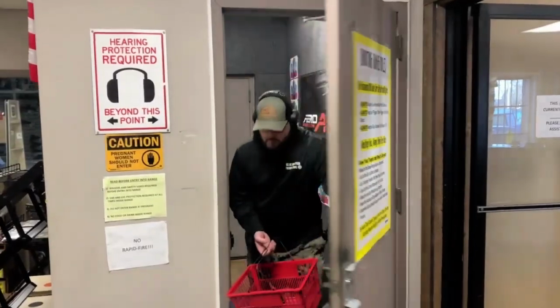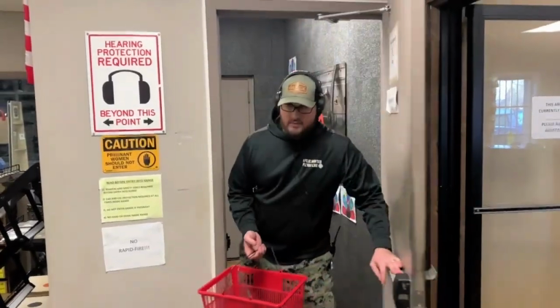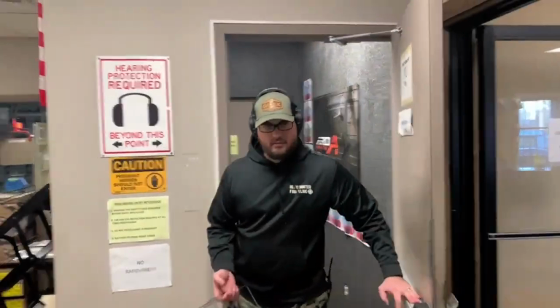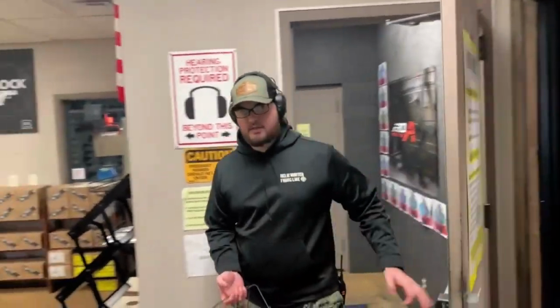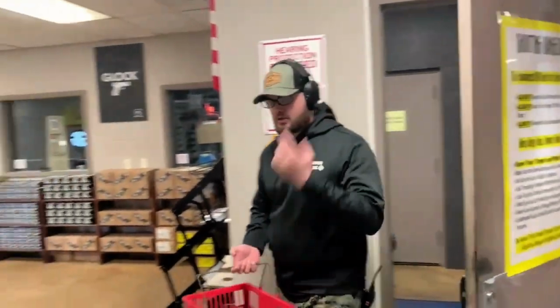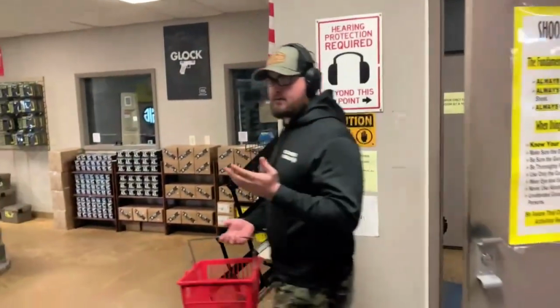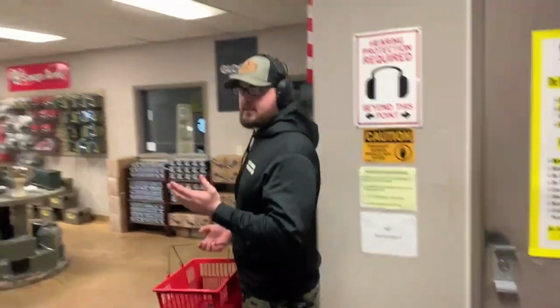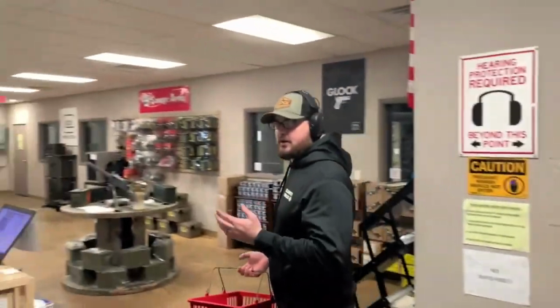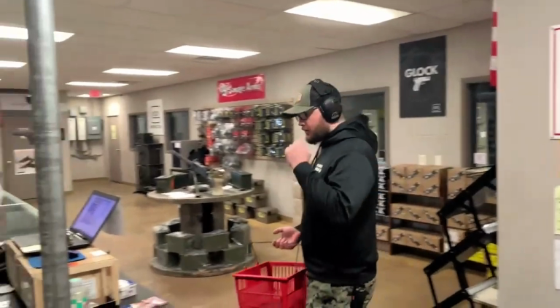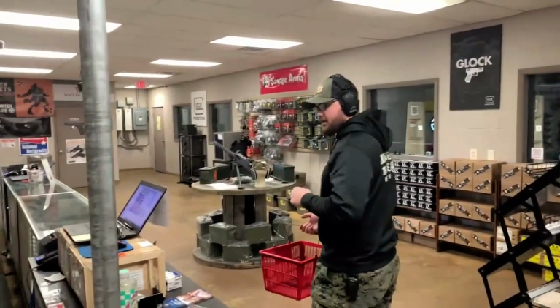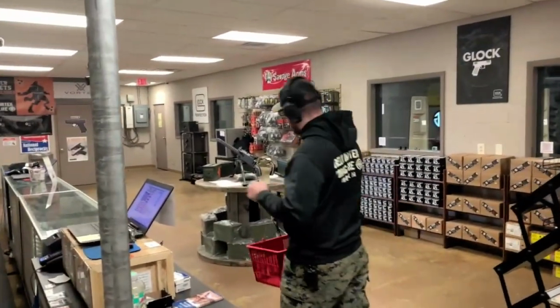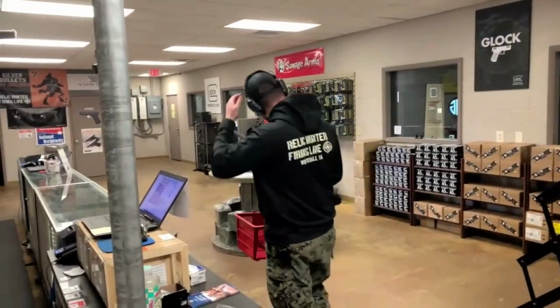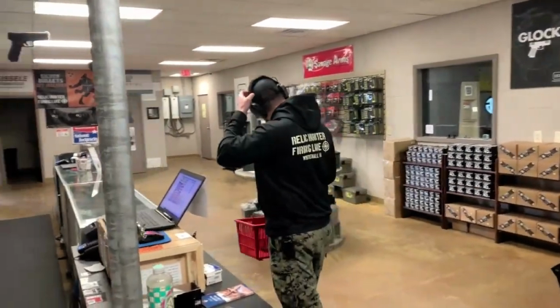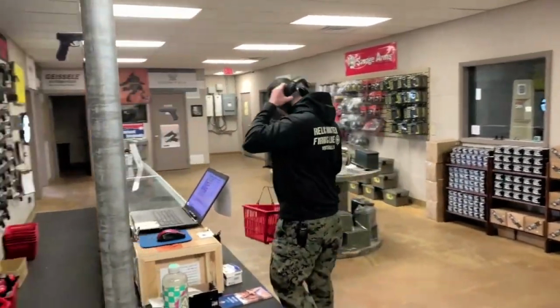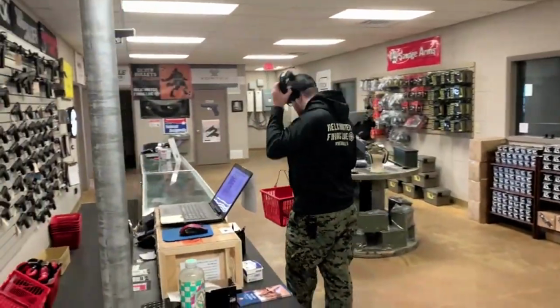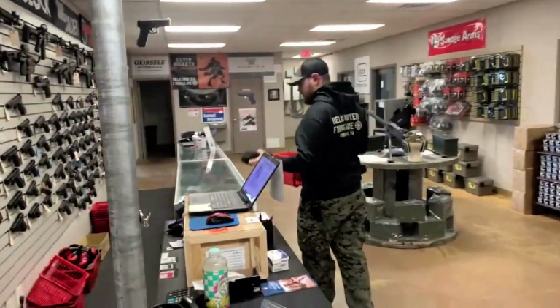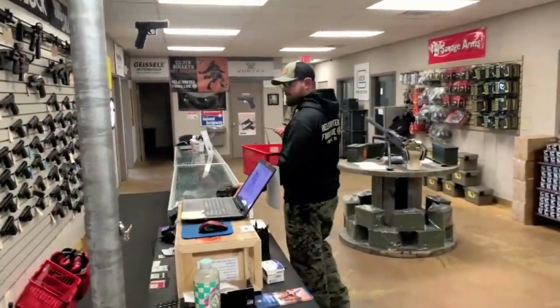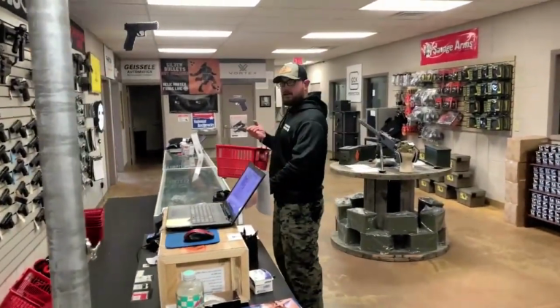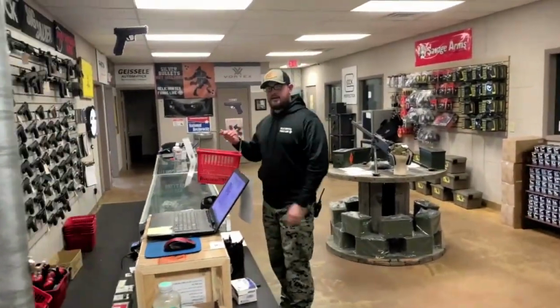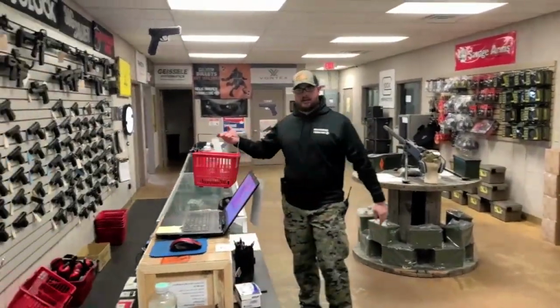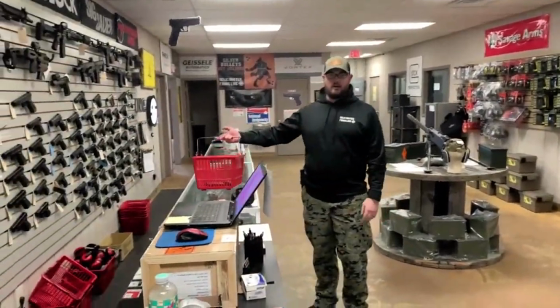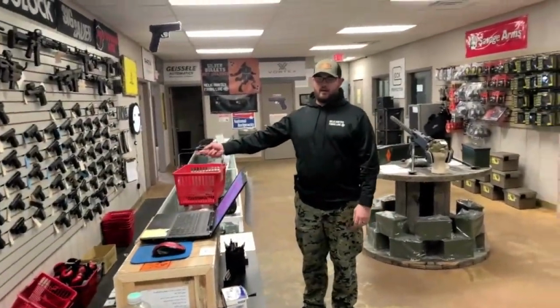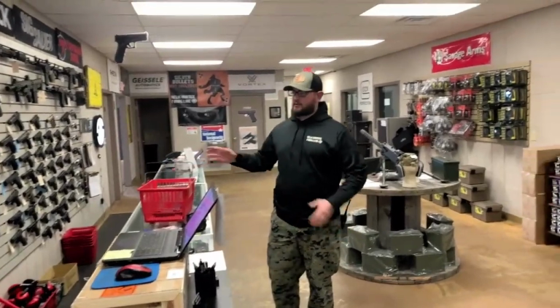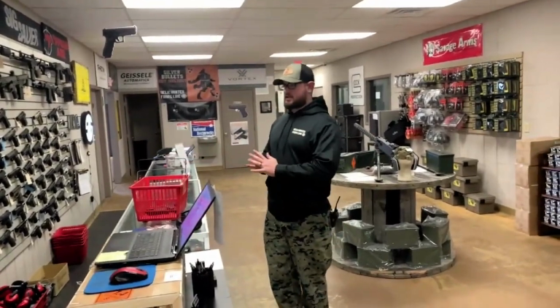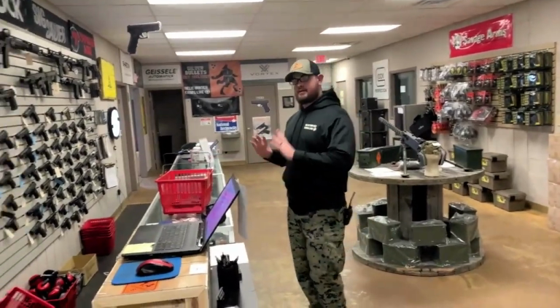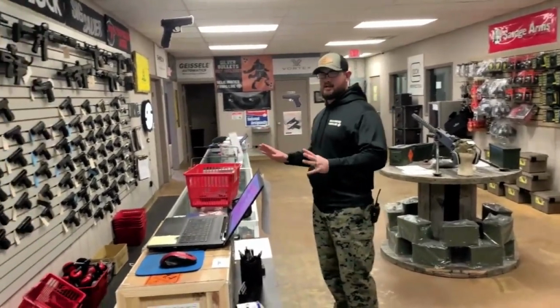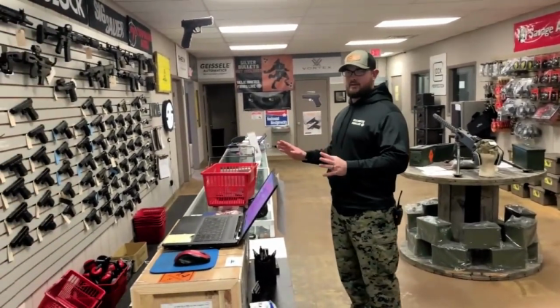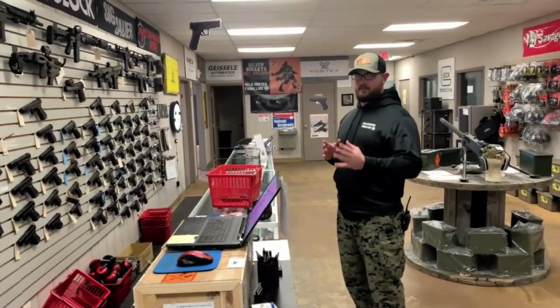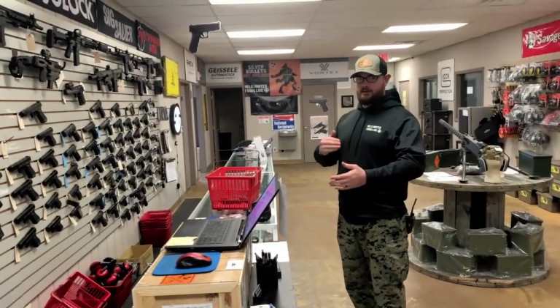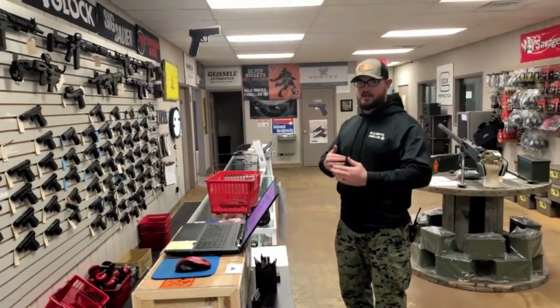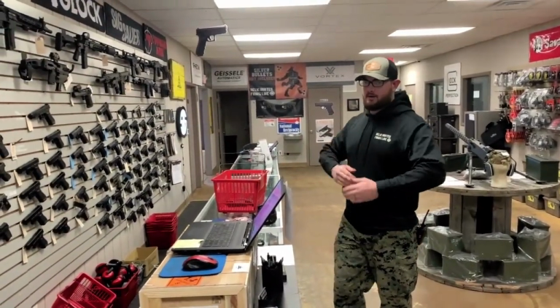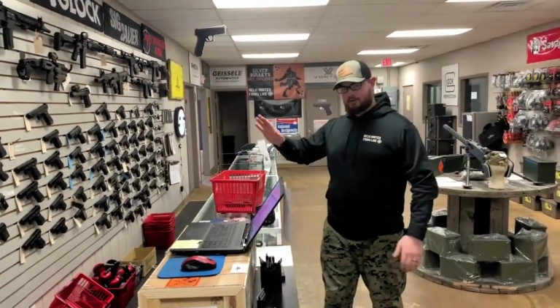As you exit the range, make sure you have your hearing protection on — you can only take it off out here. Take your basket and set it on the counter for the range staff to take care of. From there they'll check you out and you'll be on your way.